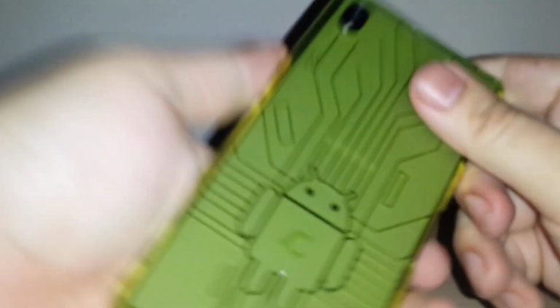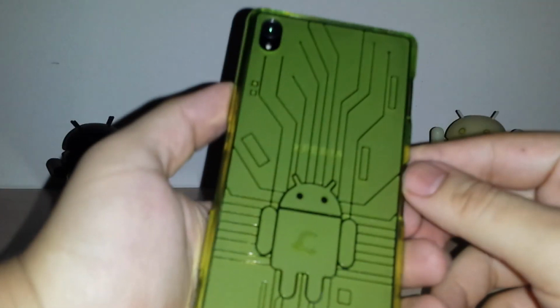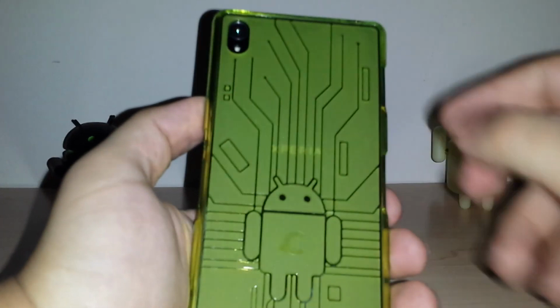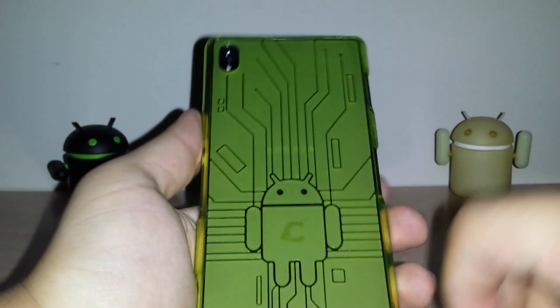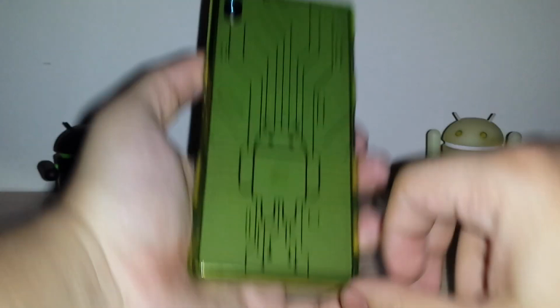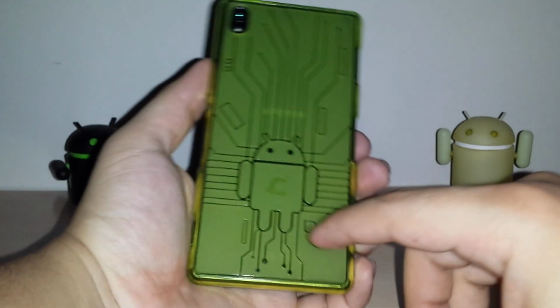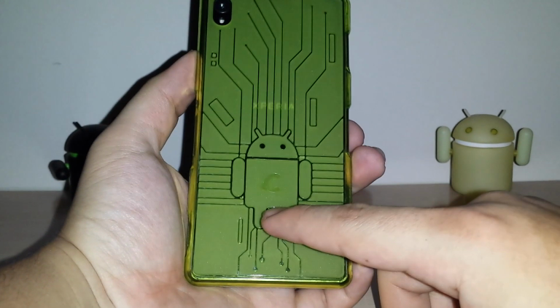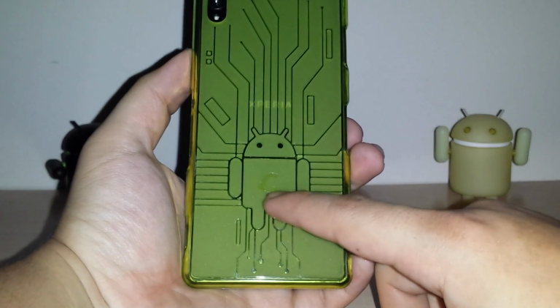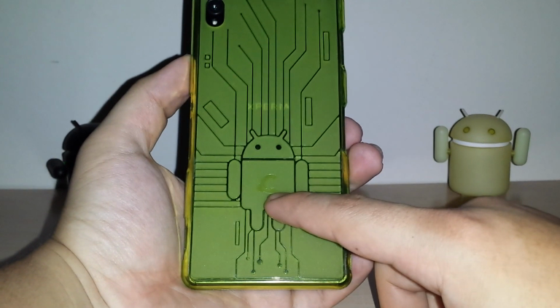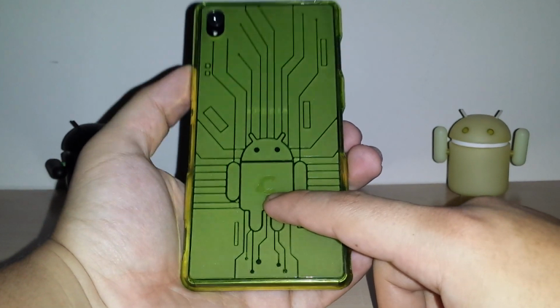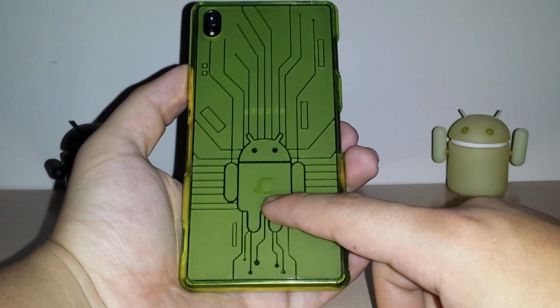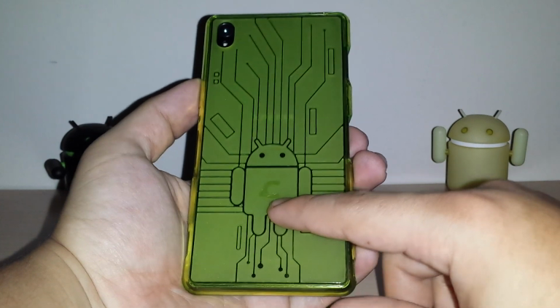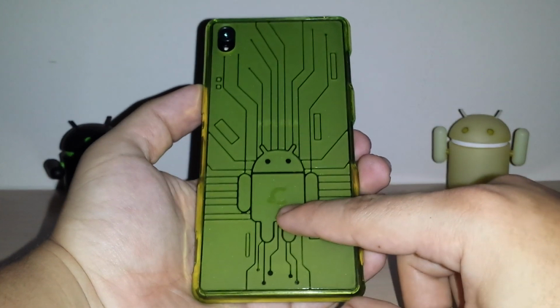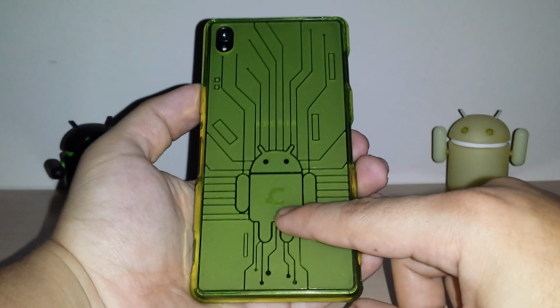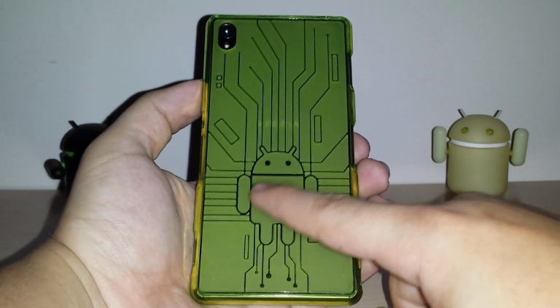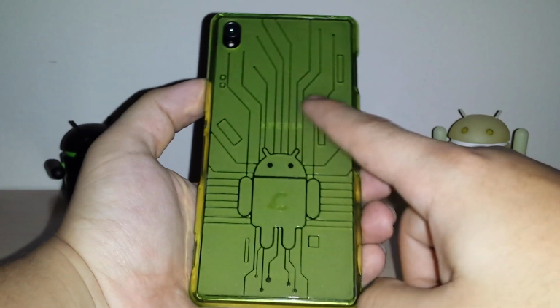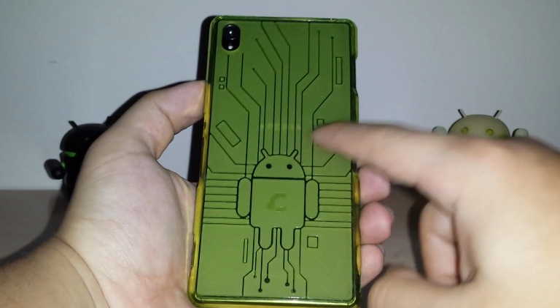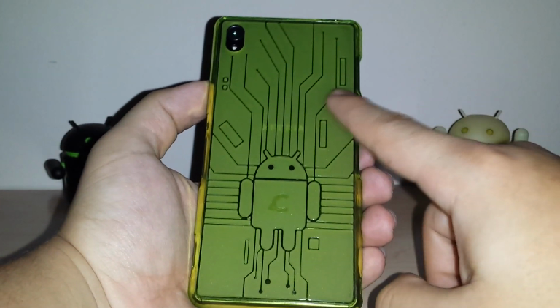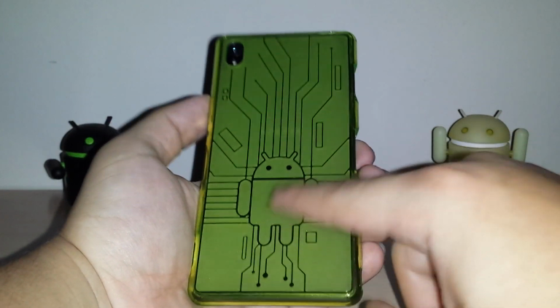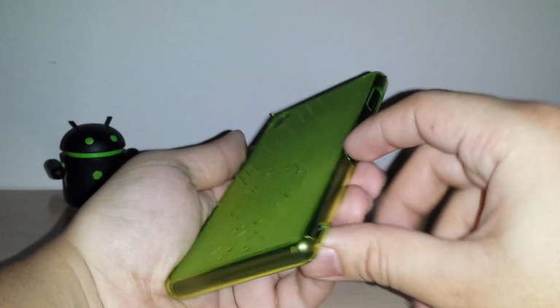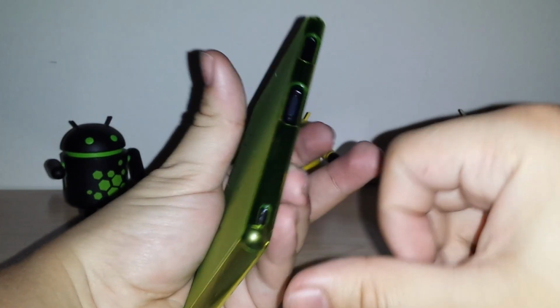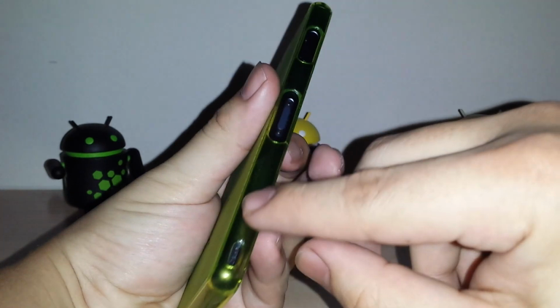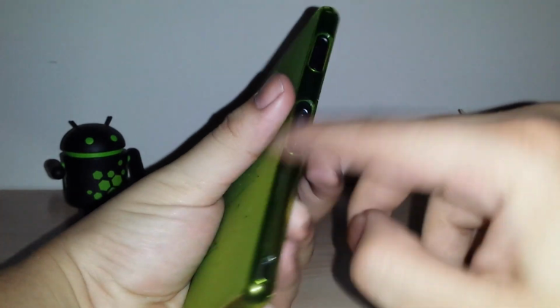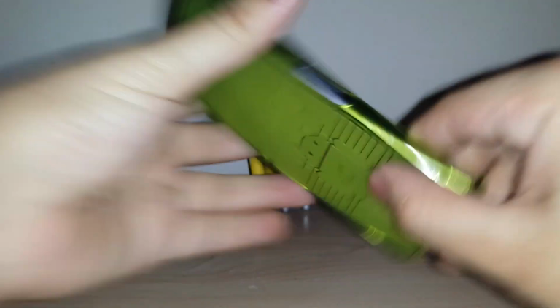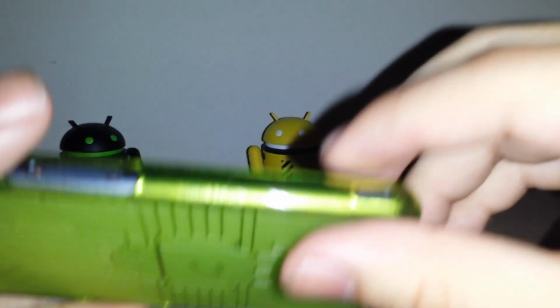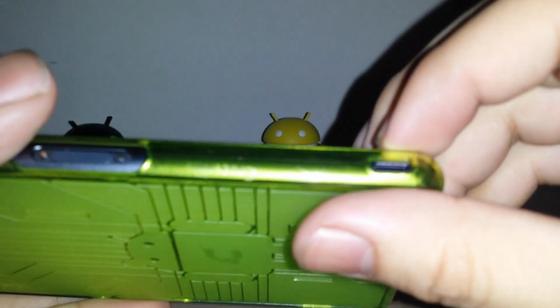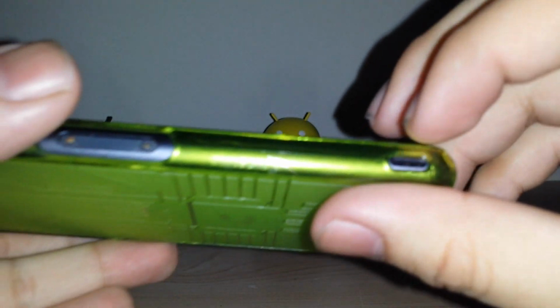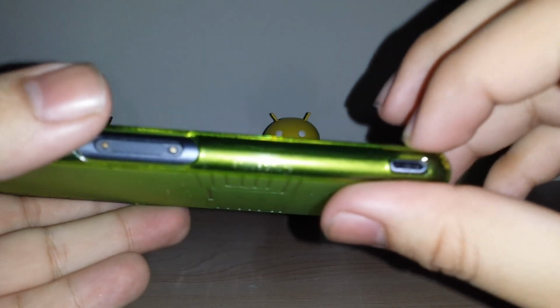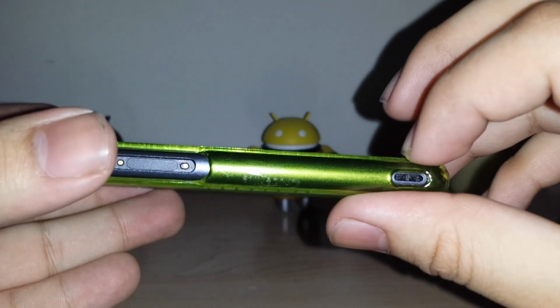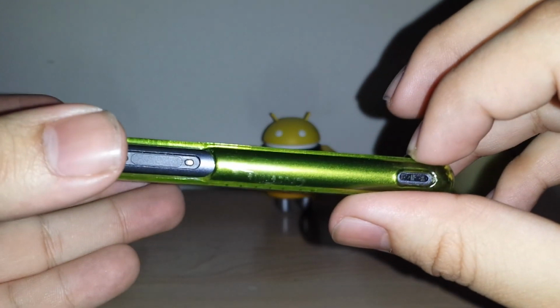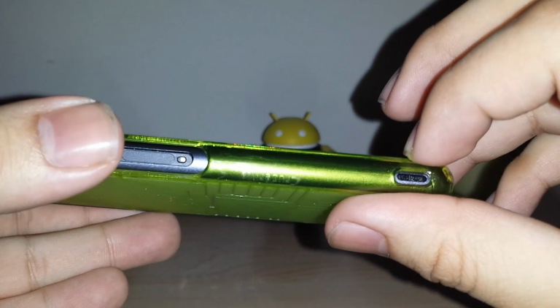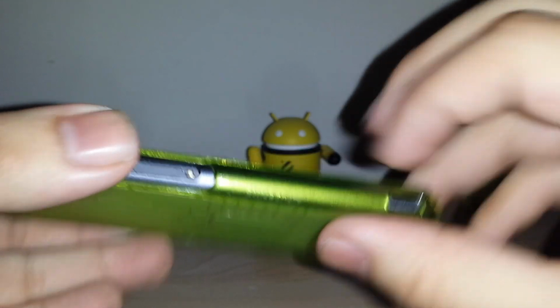On the back you can see their Cruiser Lite branding in the middle, like all their newer cases — Circuit Bug Droid. And it does have their branding there on the side as well.